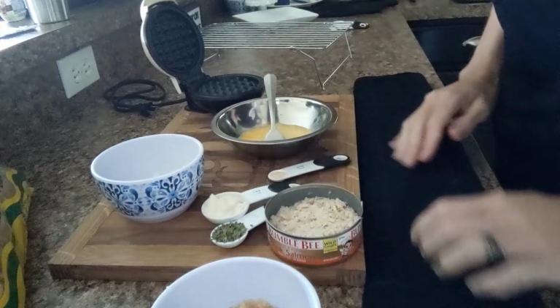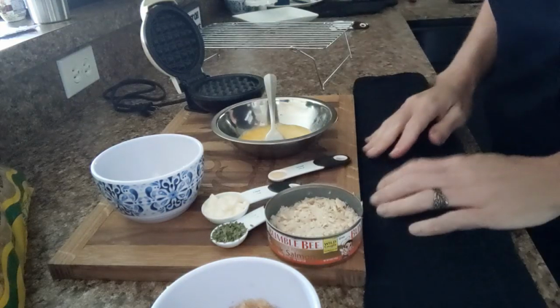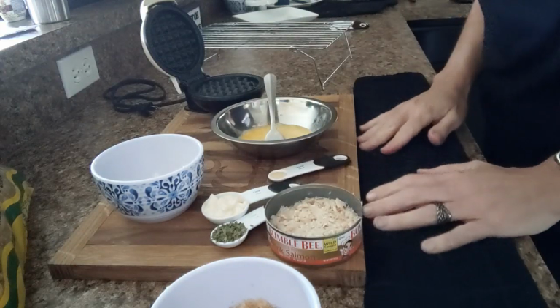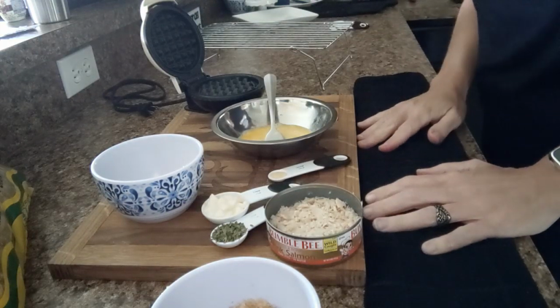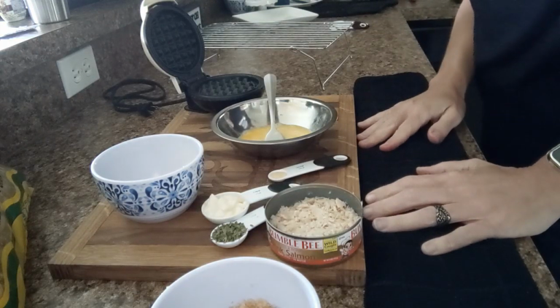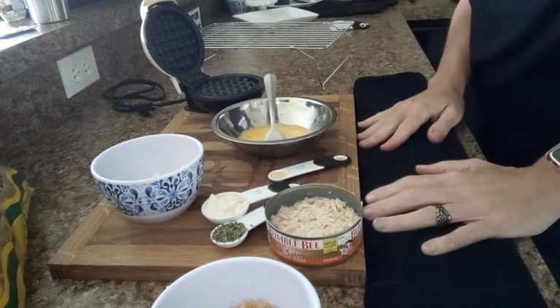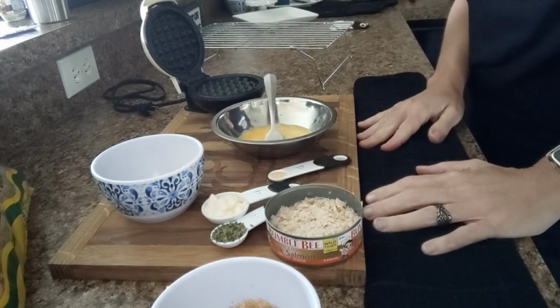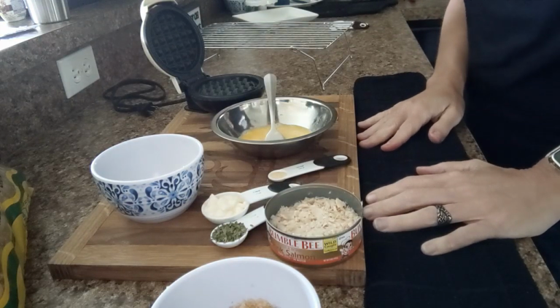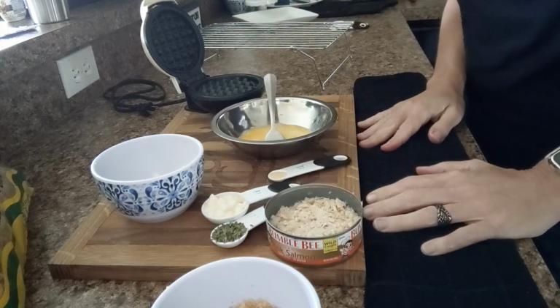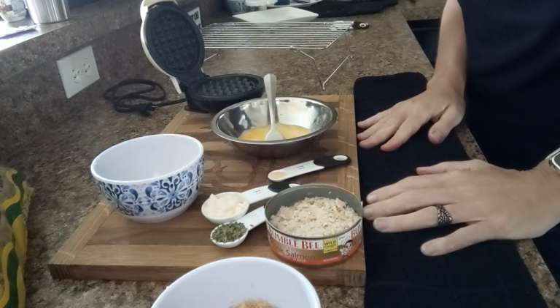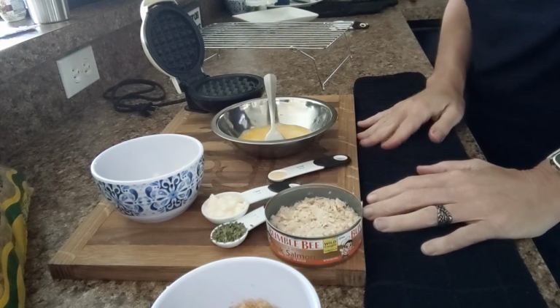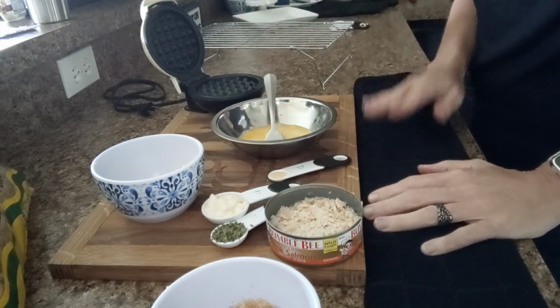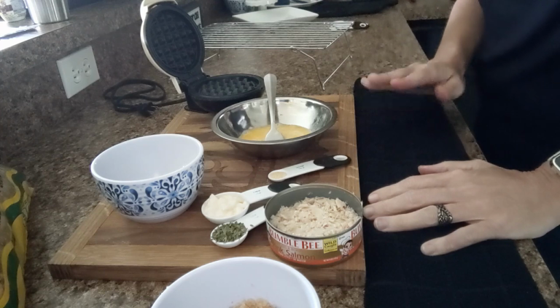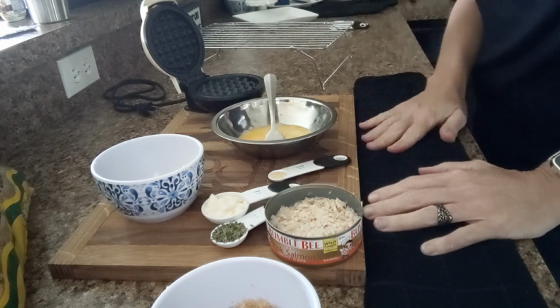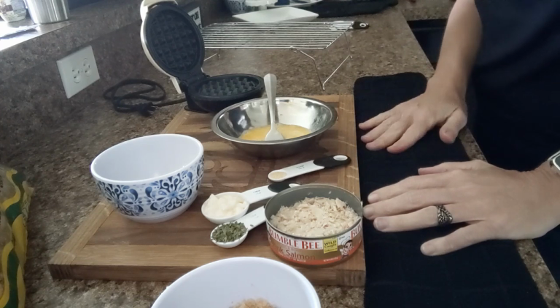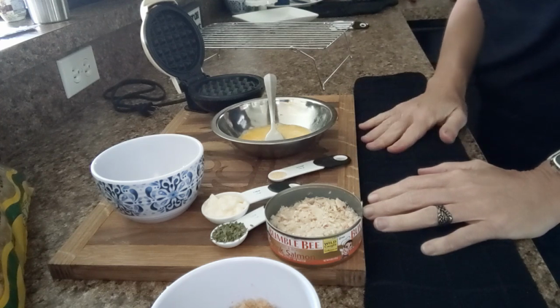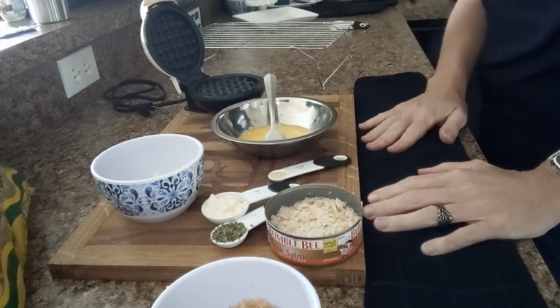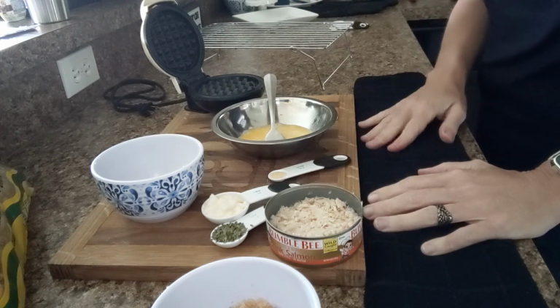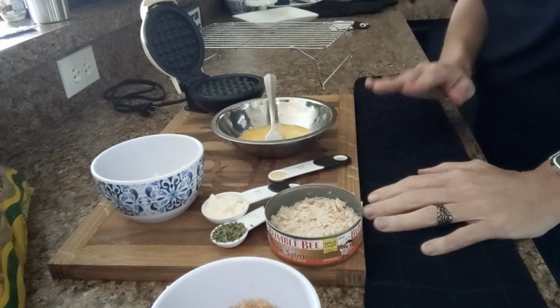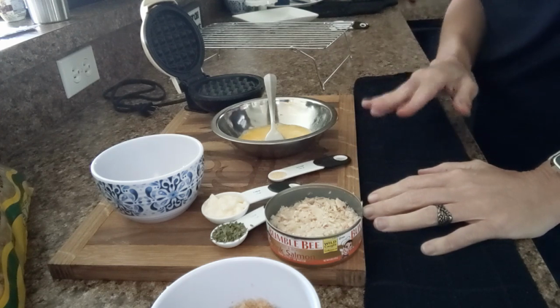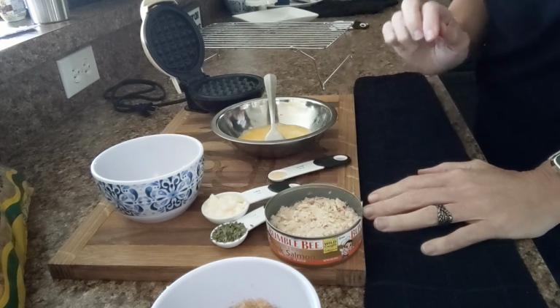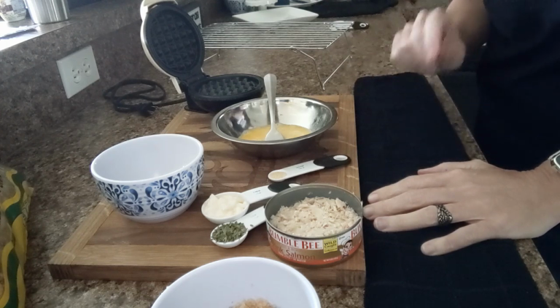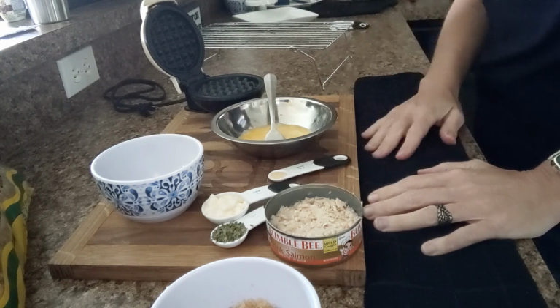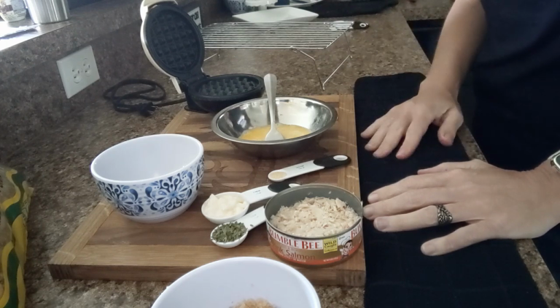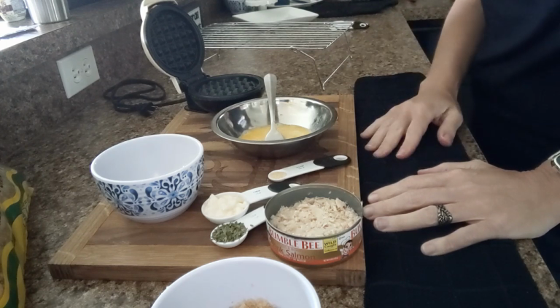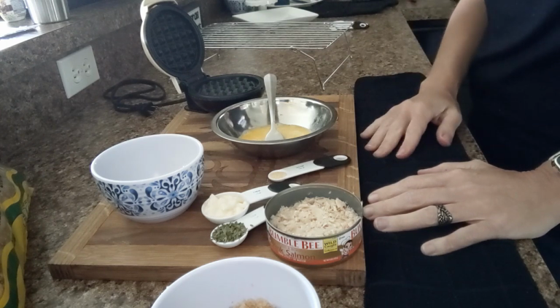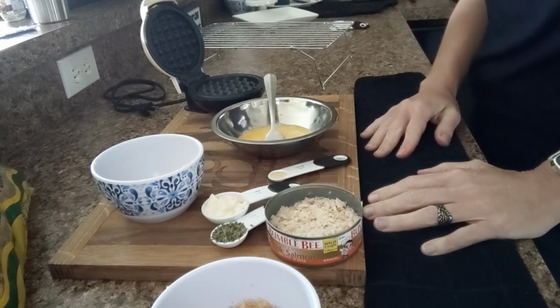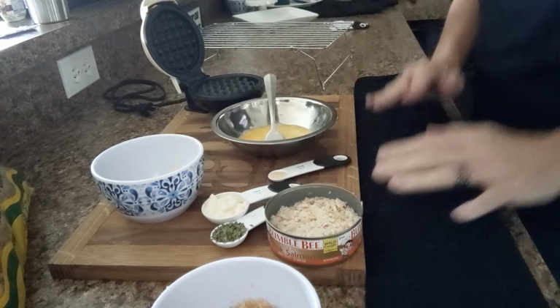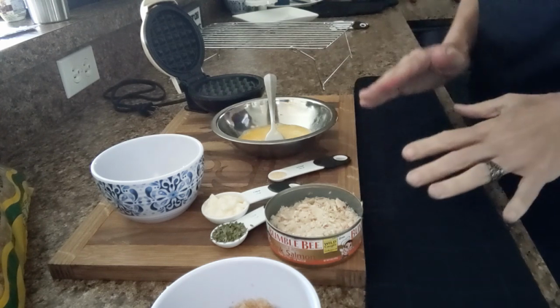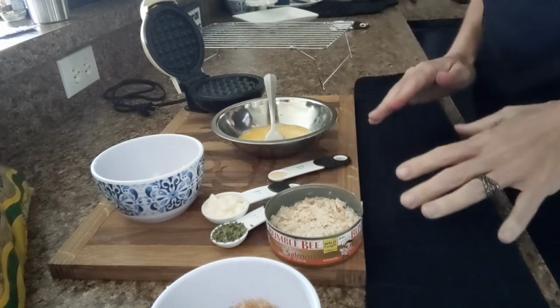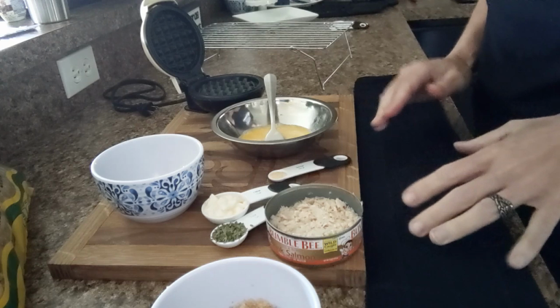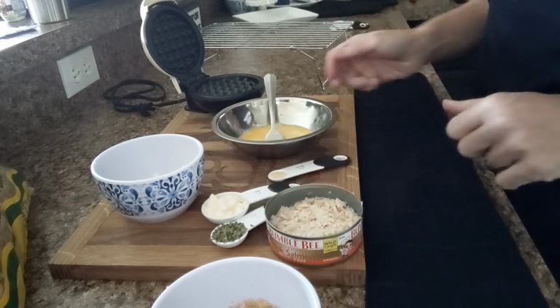Good day everybody, it is Christy from OK Keto's. Today's chawafel is going to be a salmon patty chawafel, and this is how I'm going to do it.